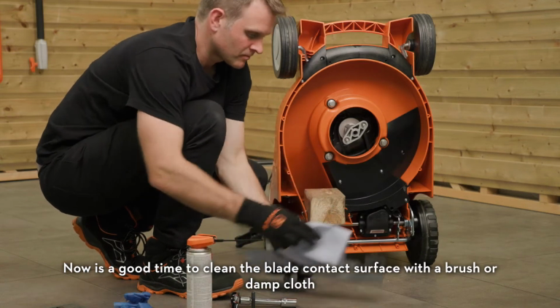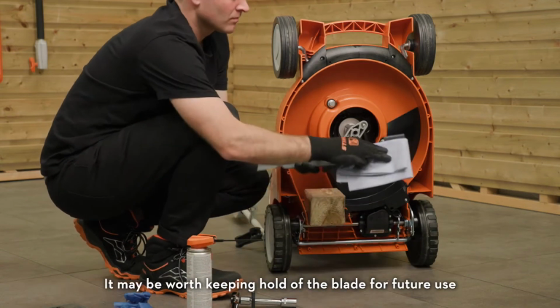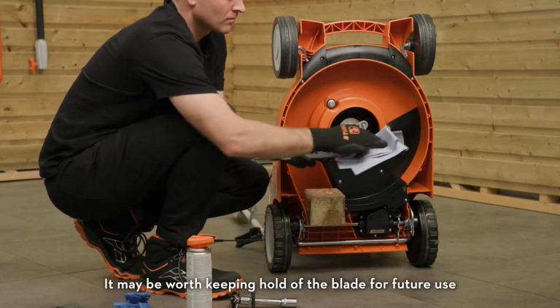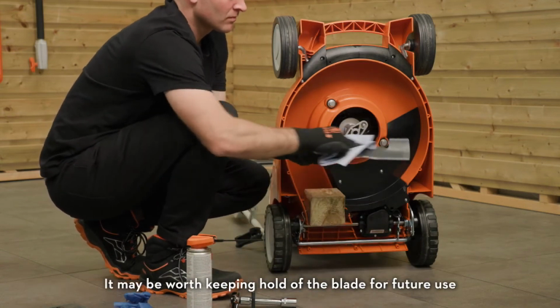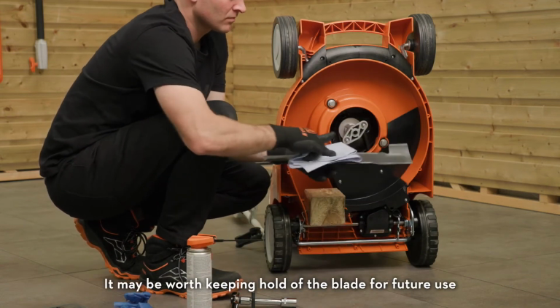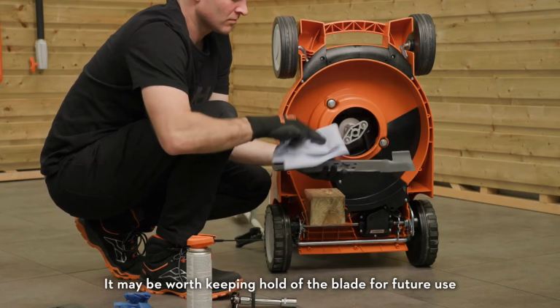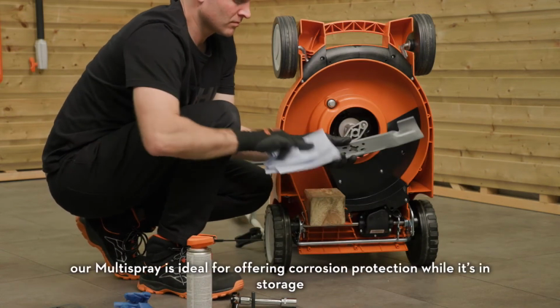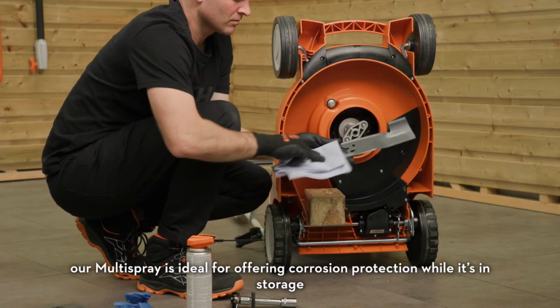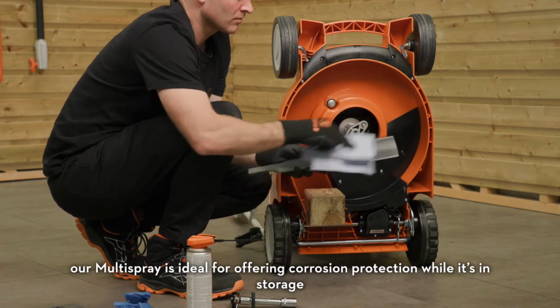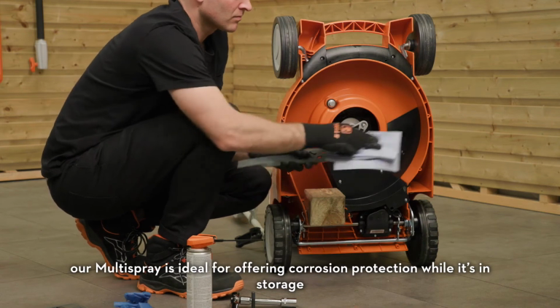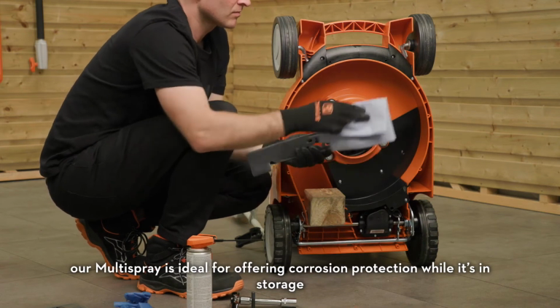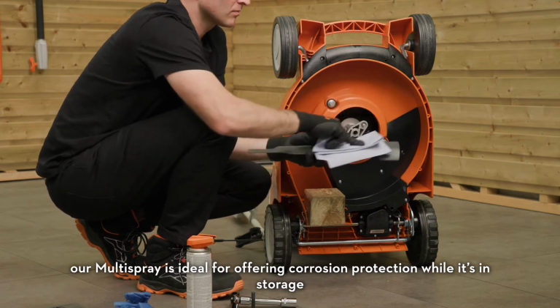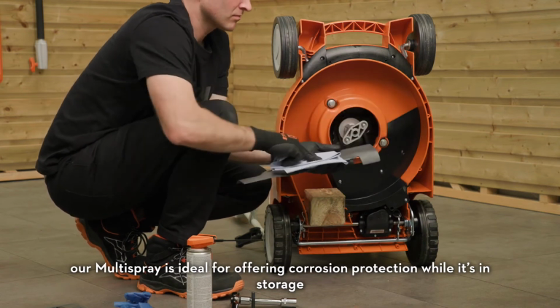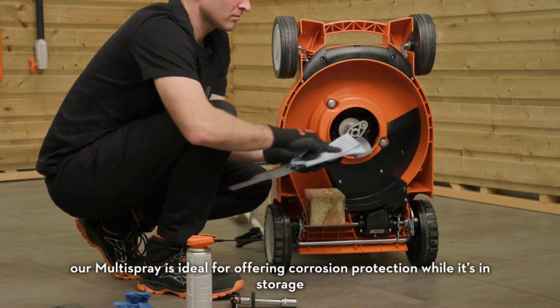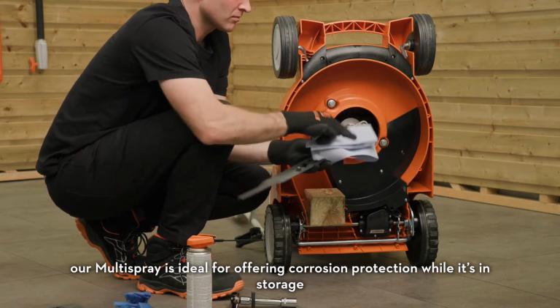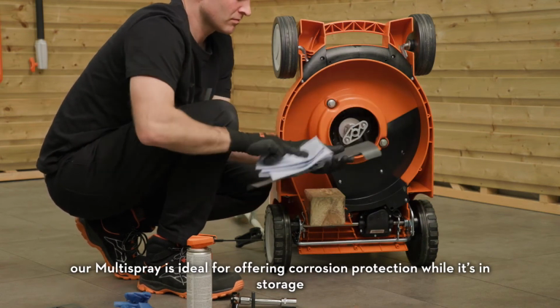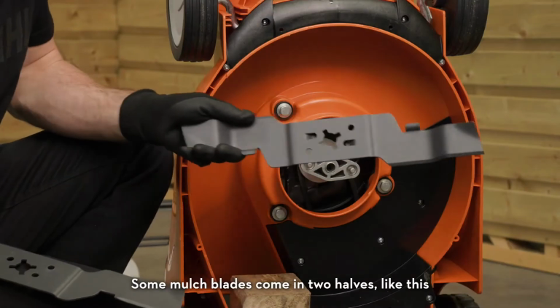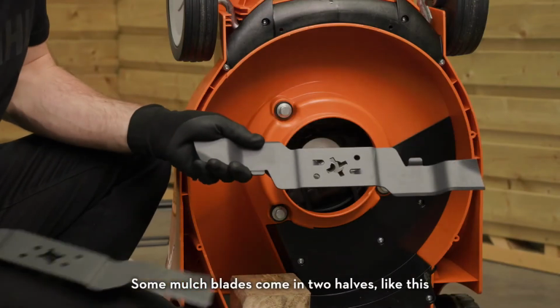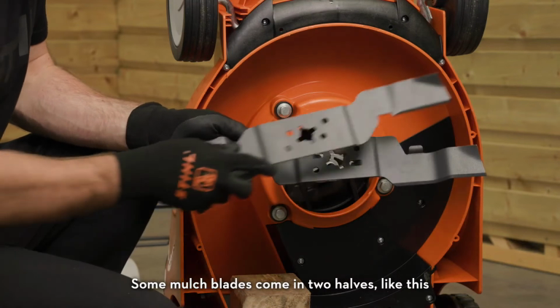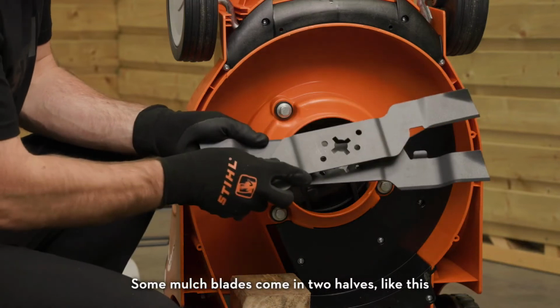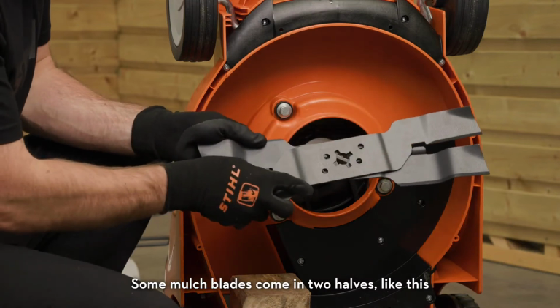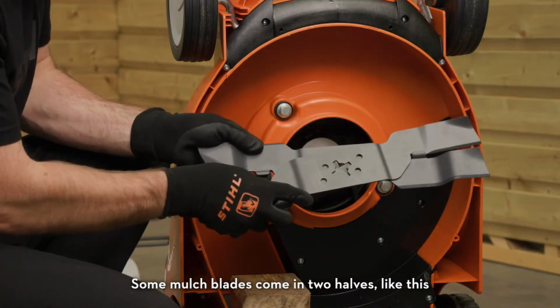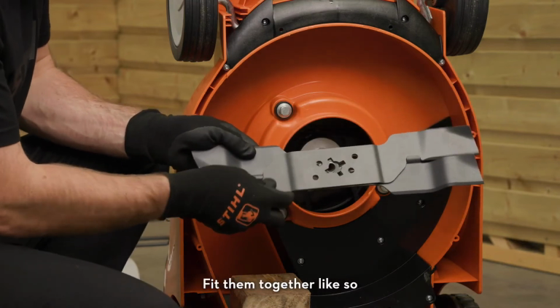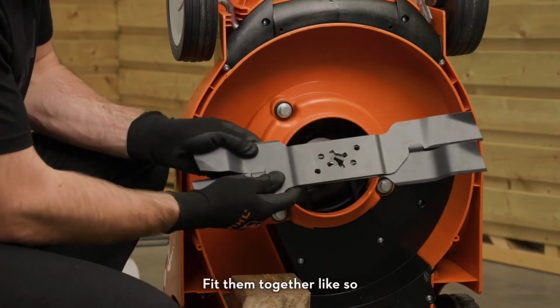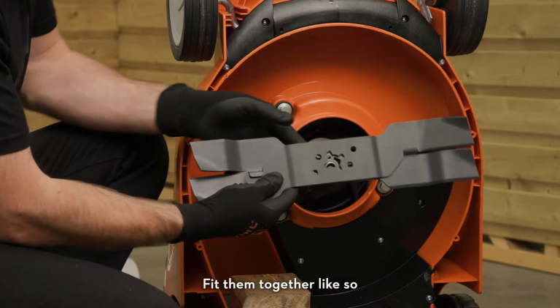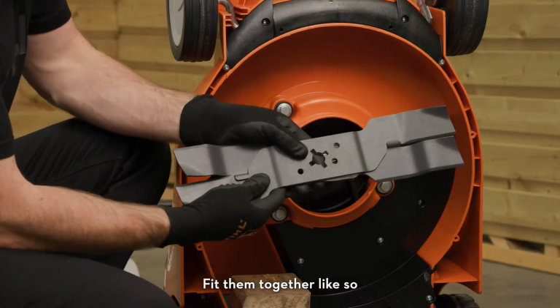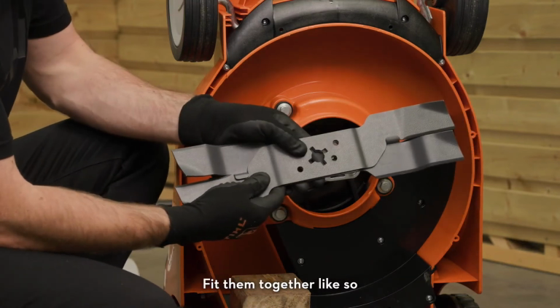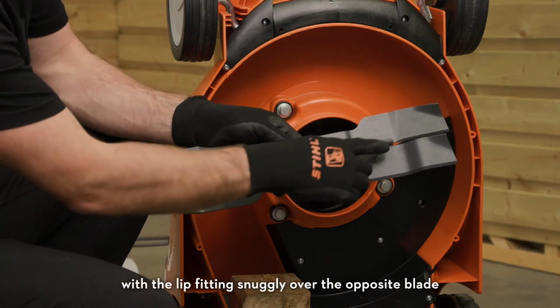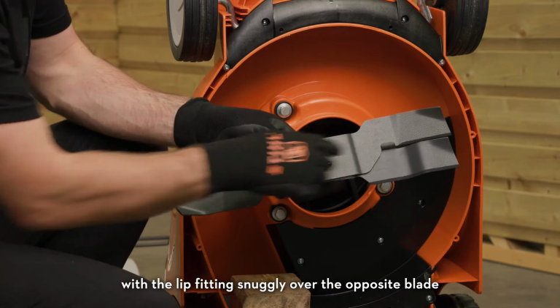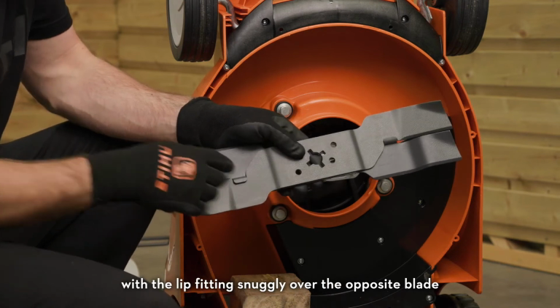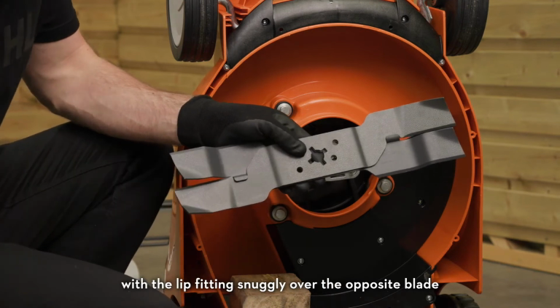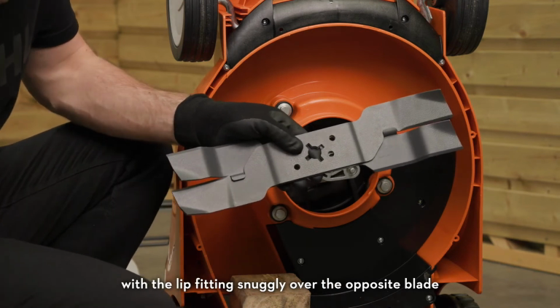Now is a good time to clean the blade contact surface with a brush or damp cloth. It may be worth keeping hold of the blade for future use — our multi-spray is ideal for offering corrosion protection whilst it's in storage. Some mulch blades come in two halves; fit them together with the lip fitting snugly over the opposite blade.